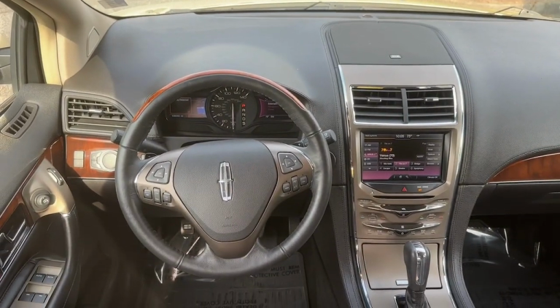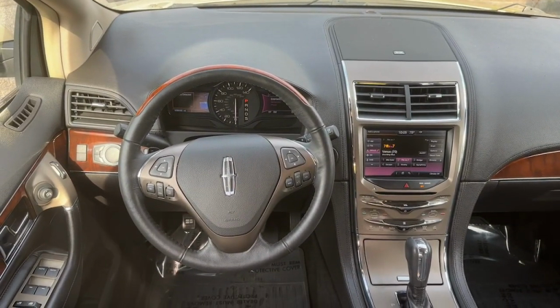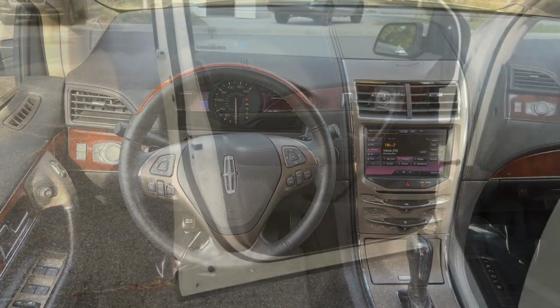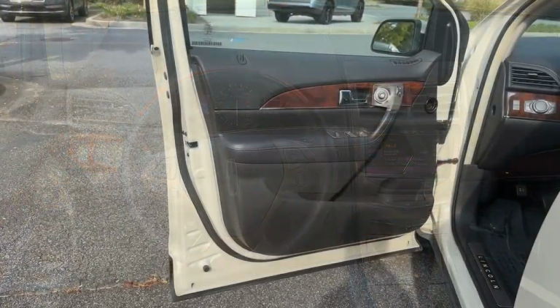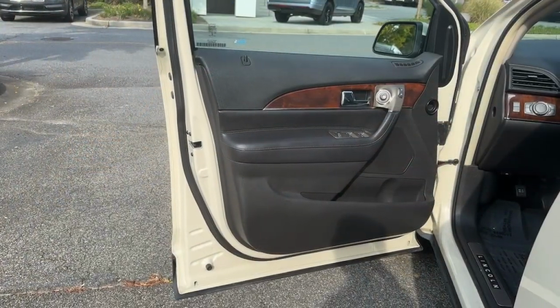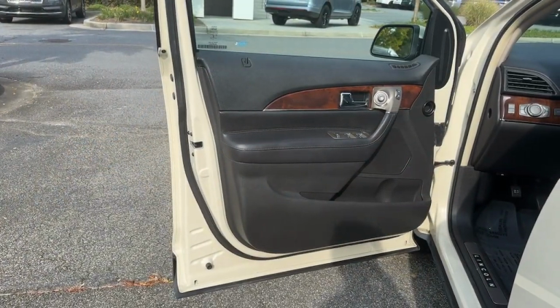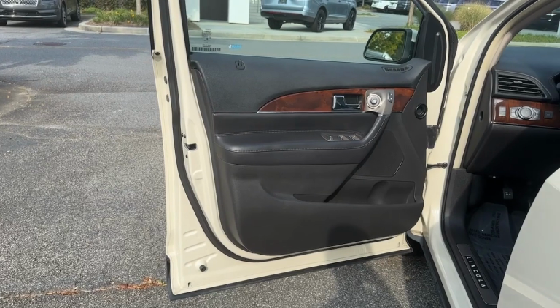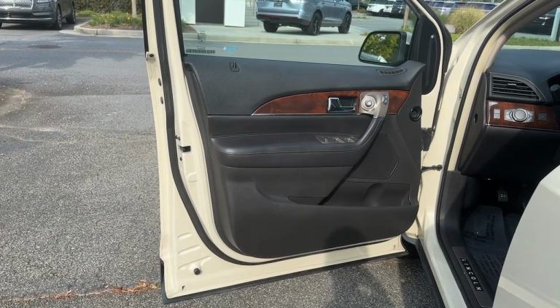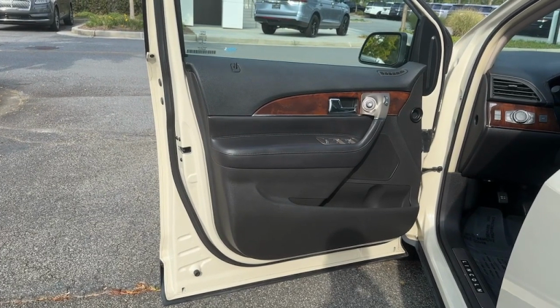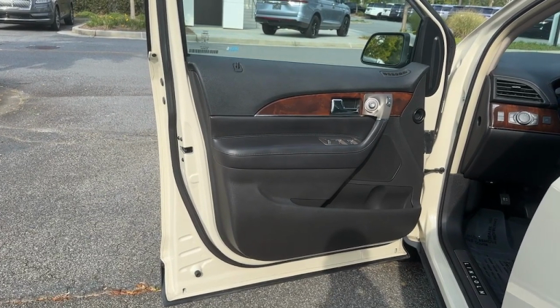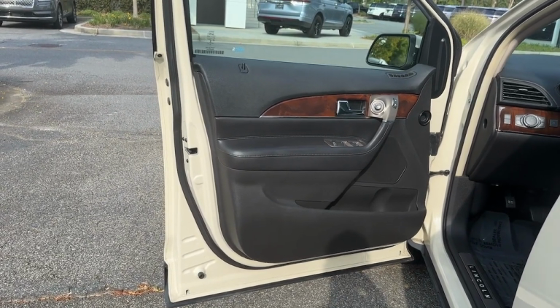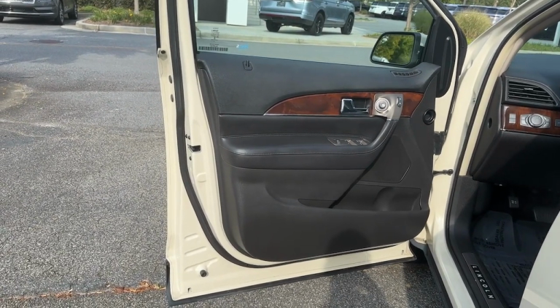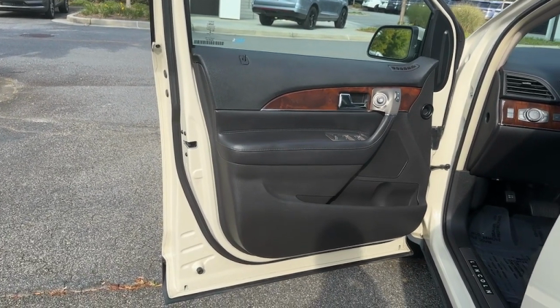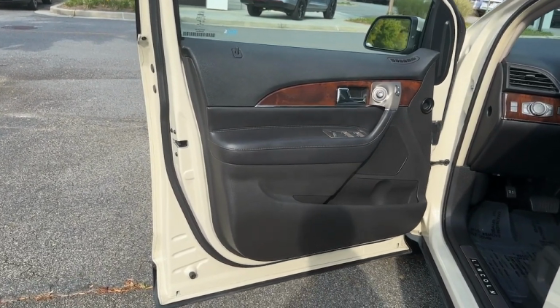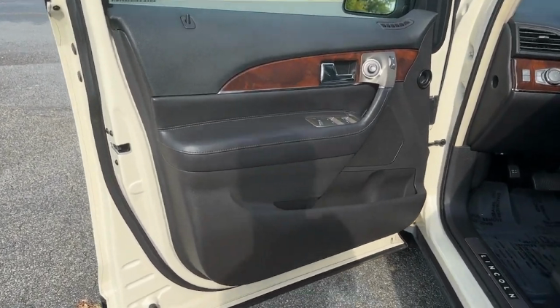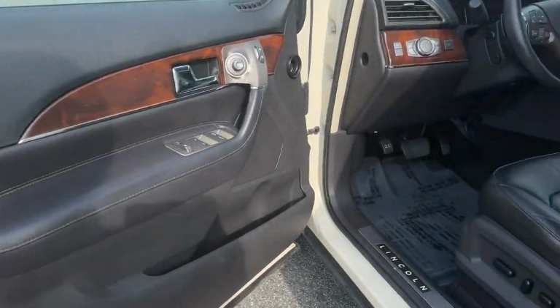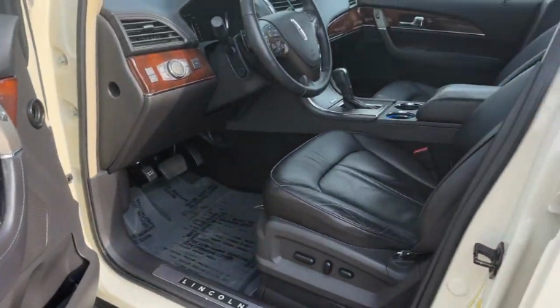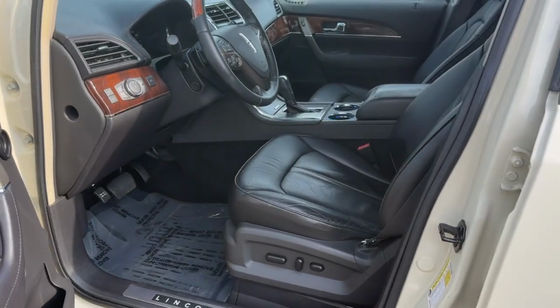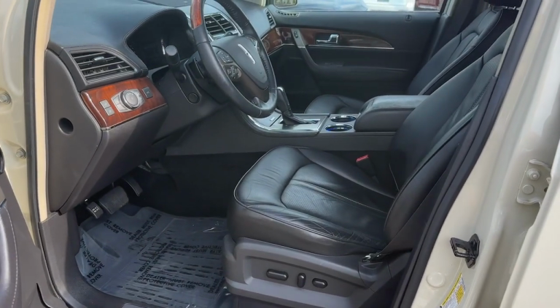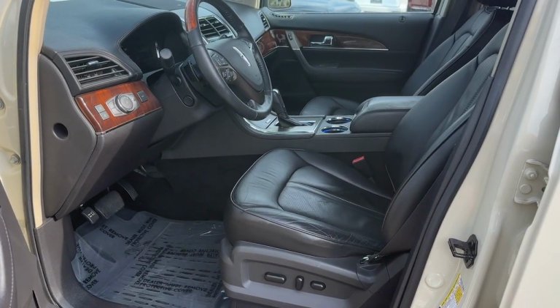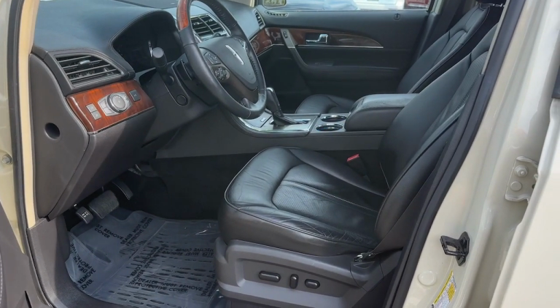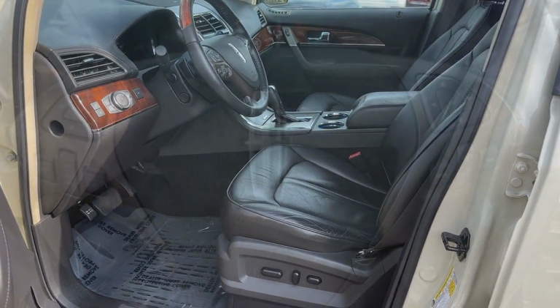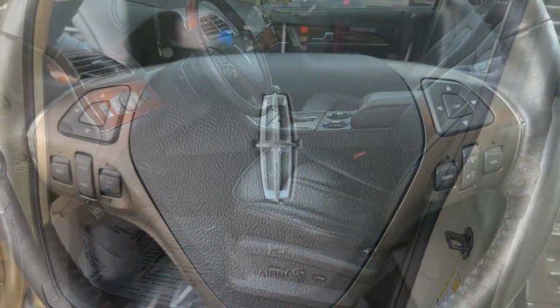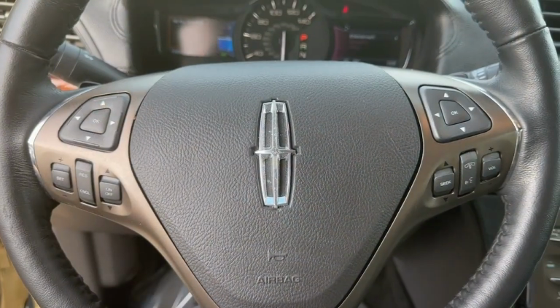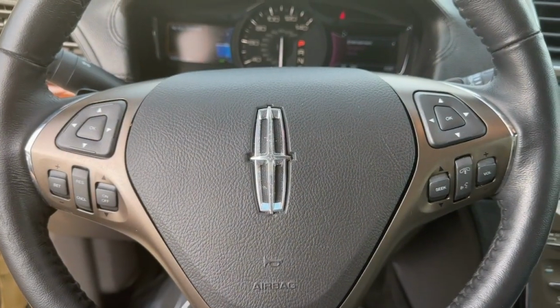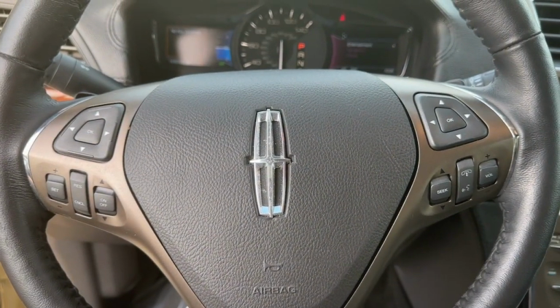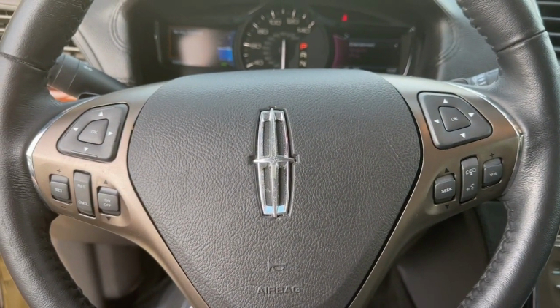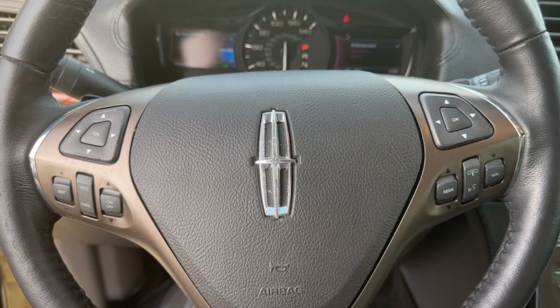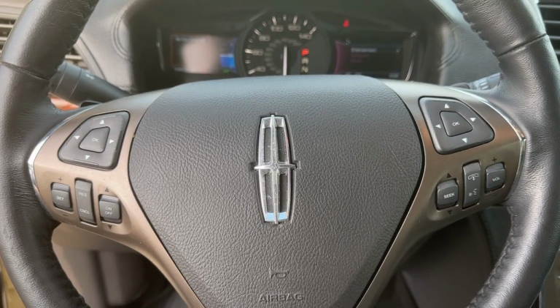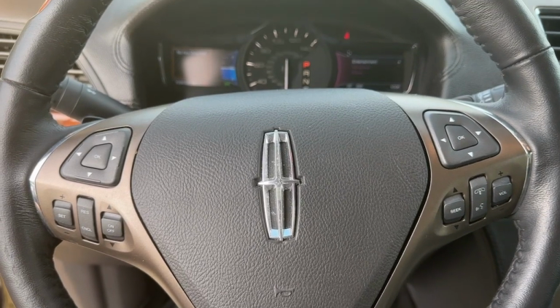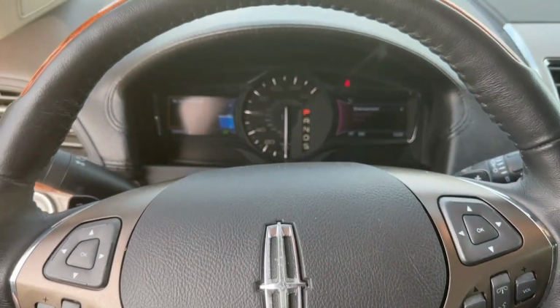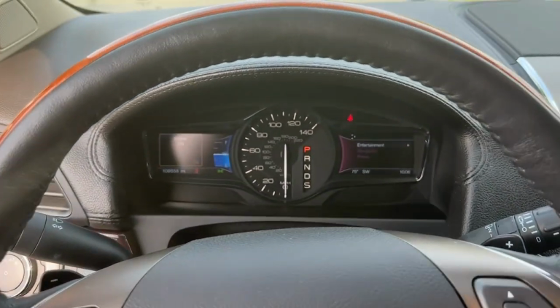Don't miss the chance to get behind the wheel of this well-equipped MKX. Treat yourself to a test drive today. Our staff will toss you the keys and give you an outstanding customer experience. We'll see you next time. Bye.